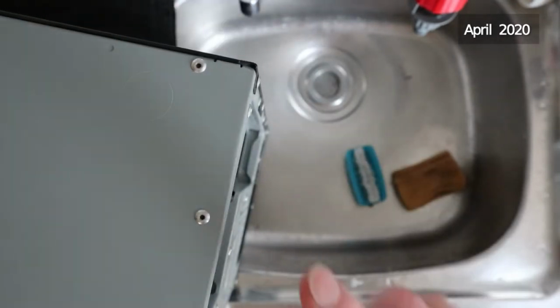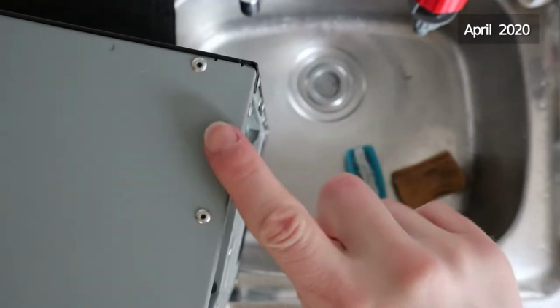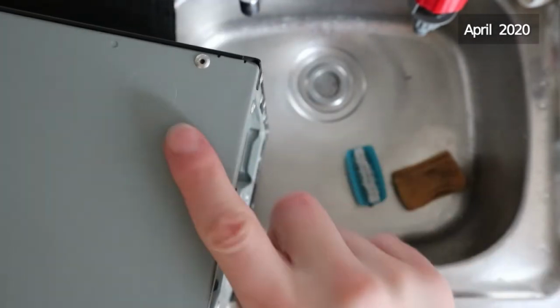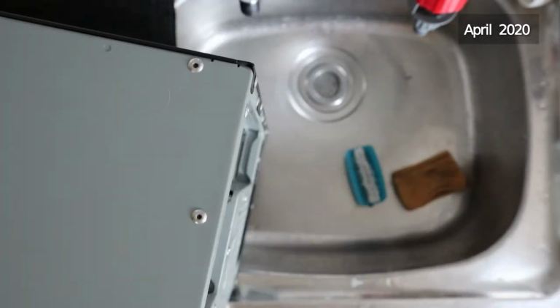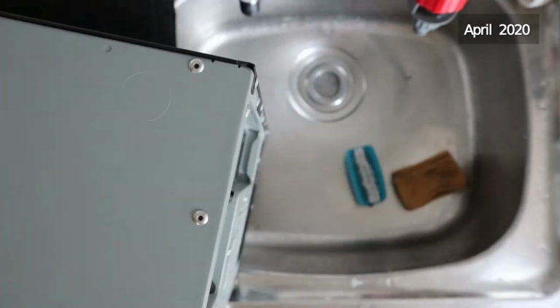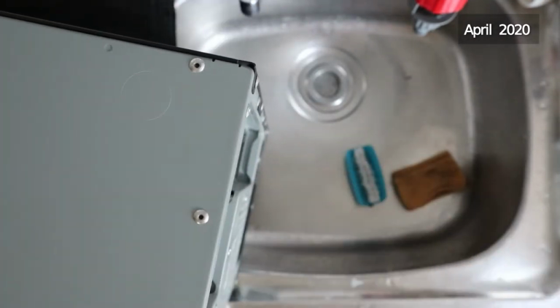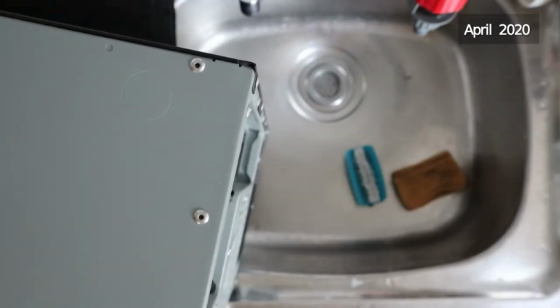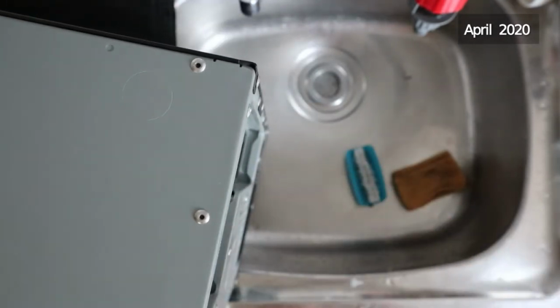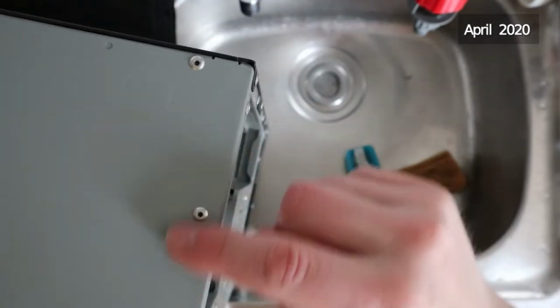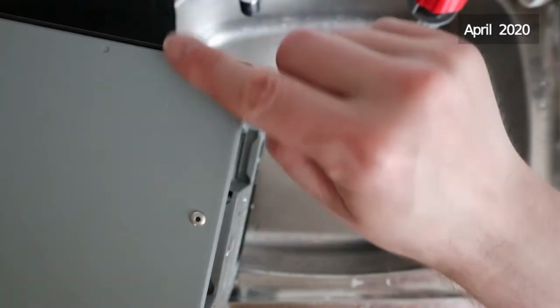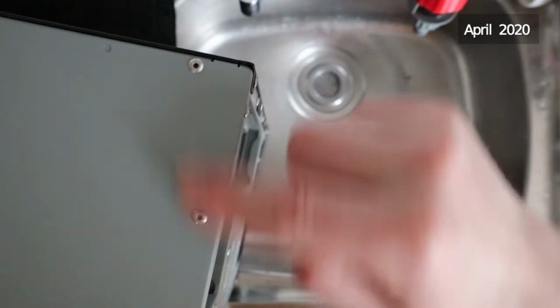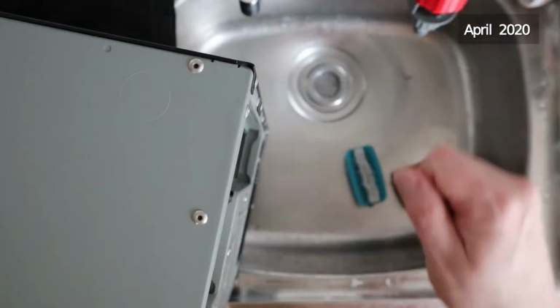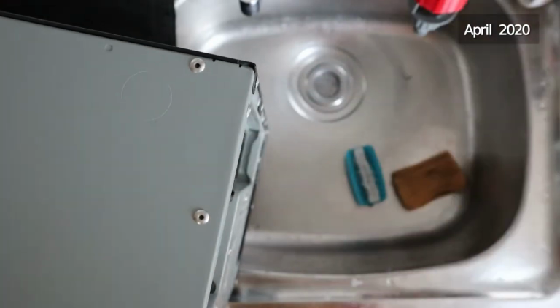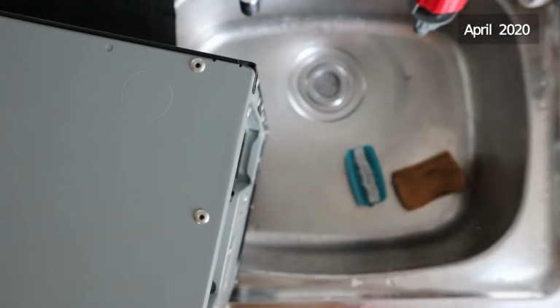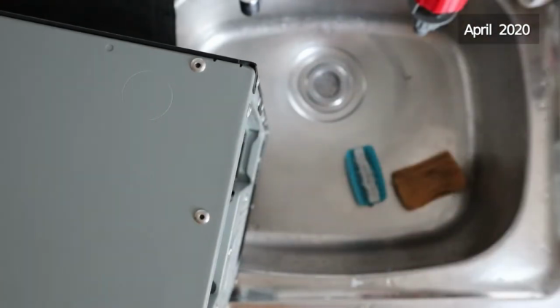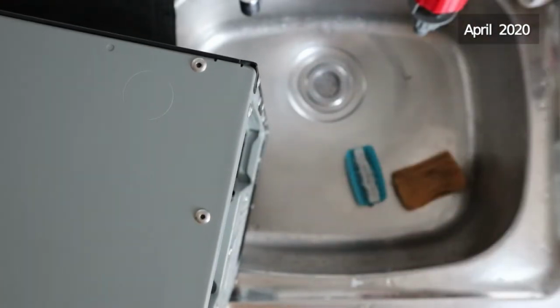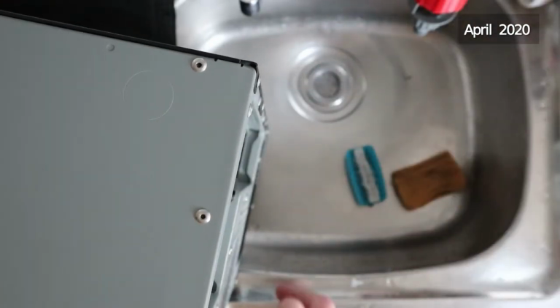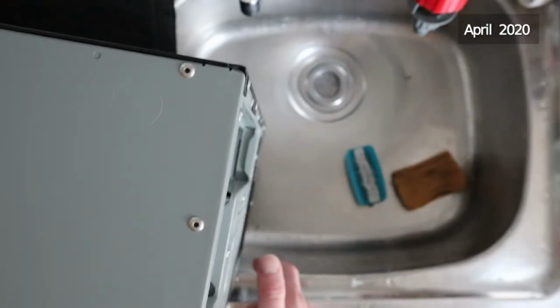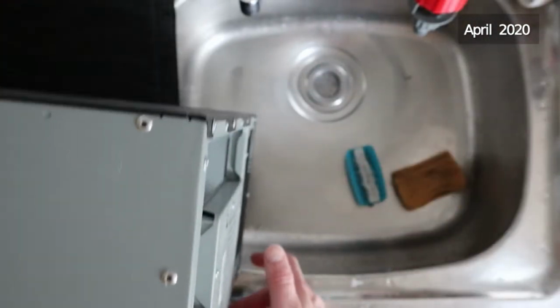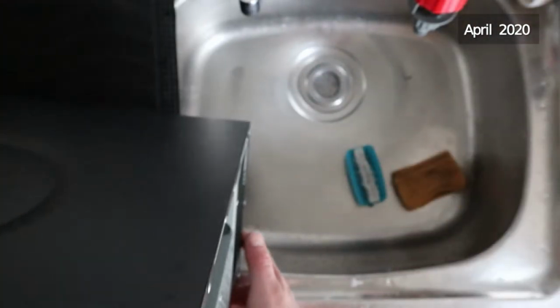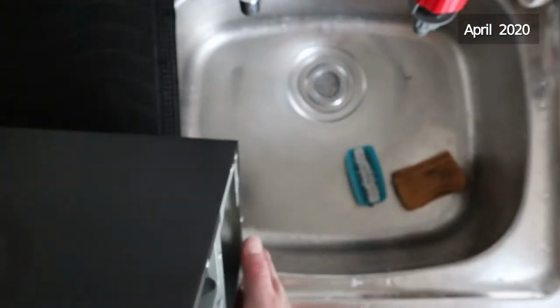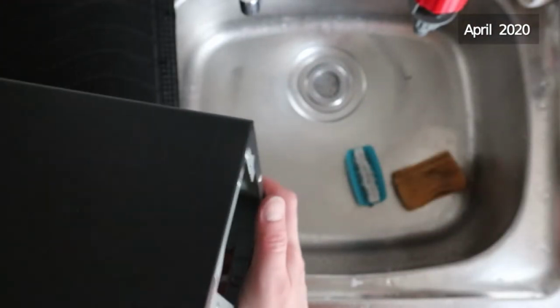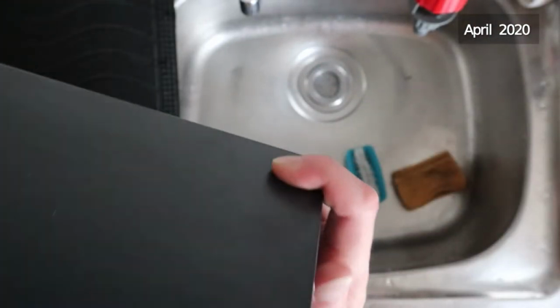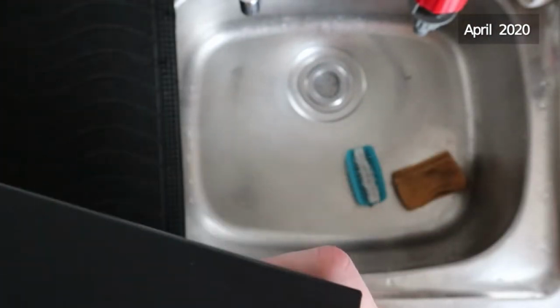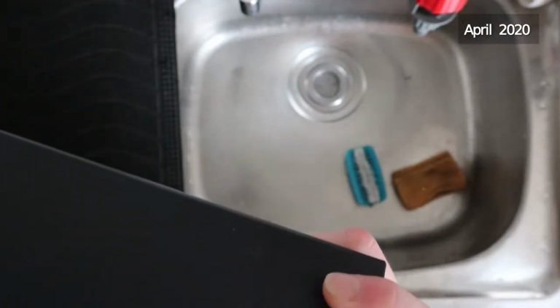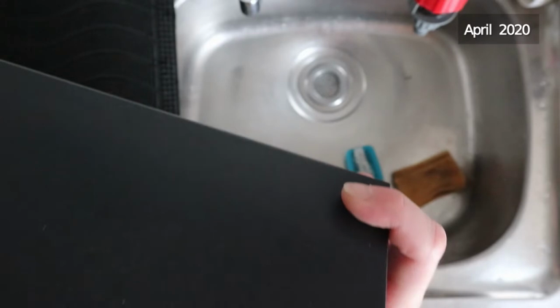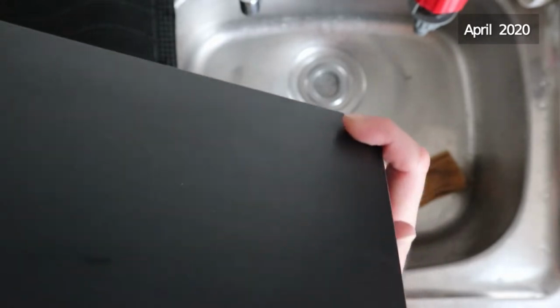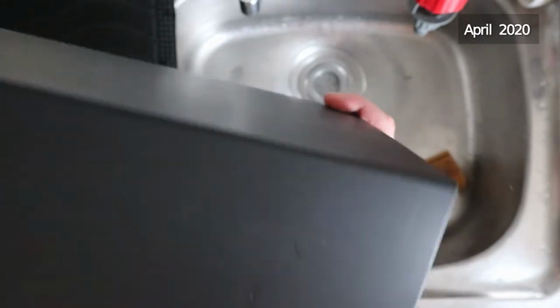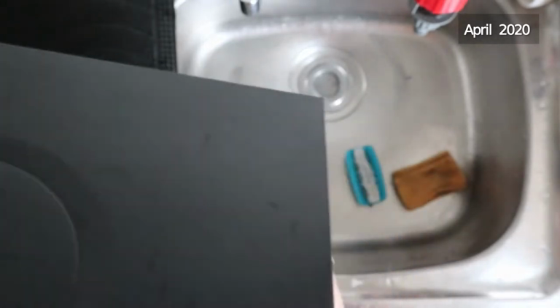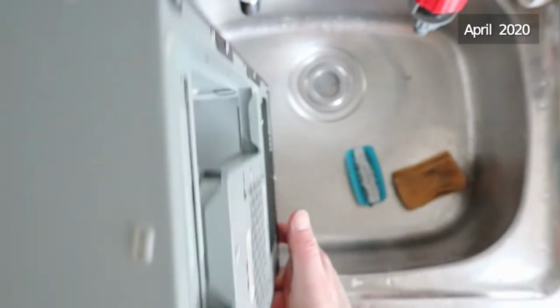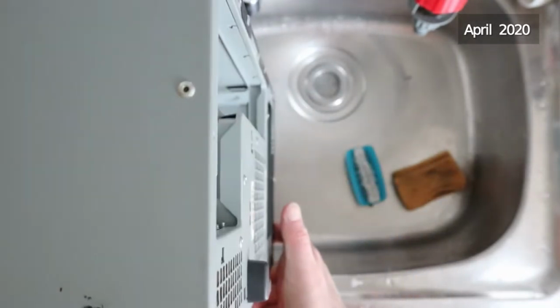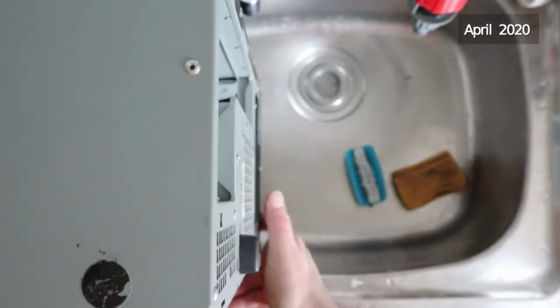I just need to find a bunch of feet to put on these now, because otherwise these rivets scratch everything you put them on. It's probably one of the reasons the tops of these are so scratched up - because they've been stacked.